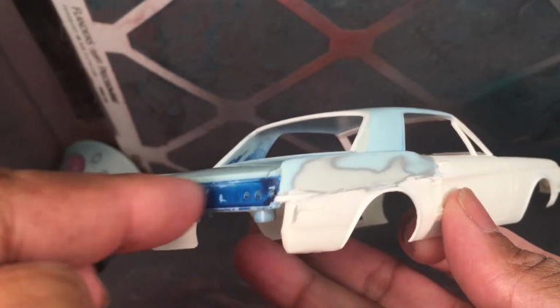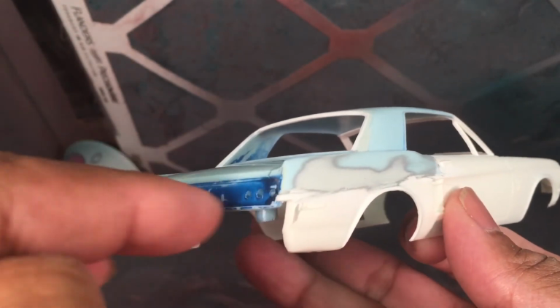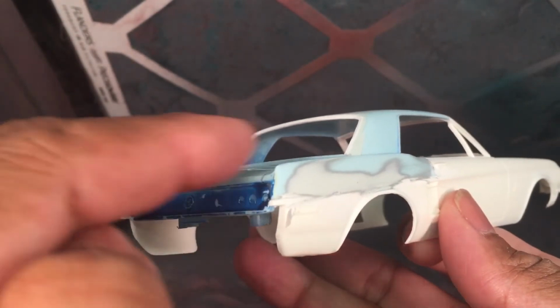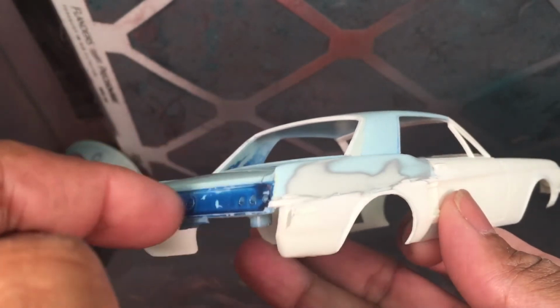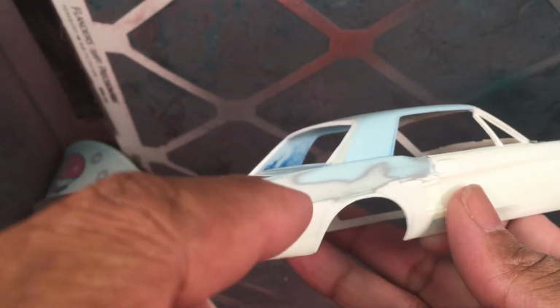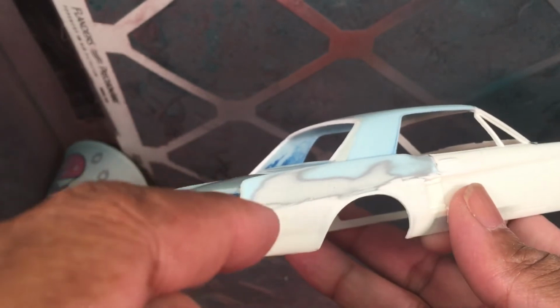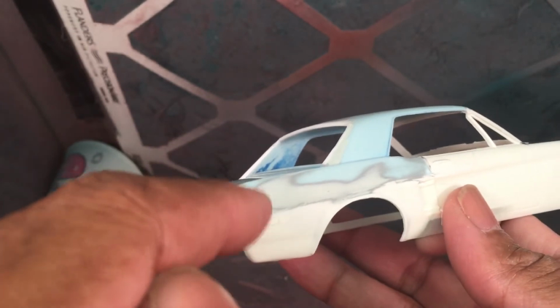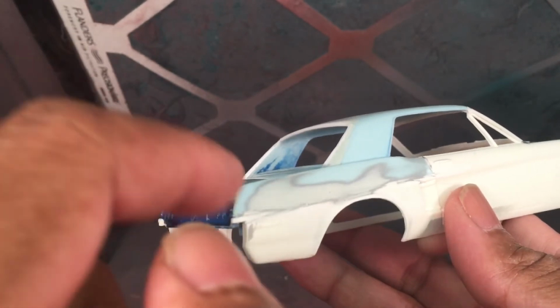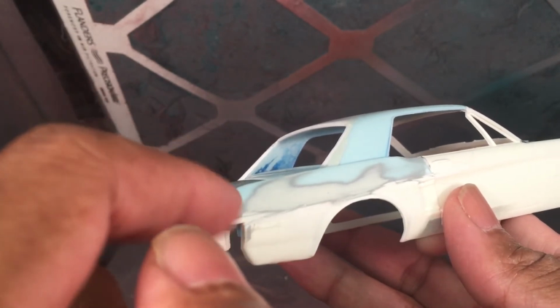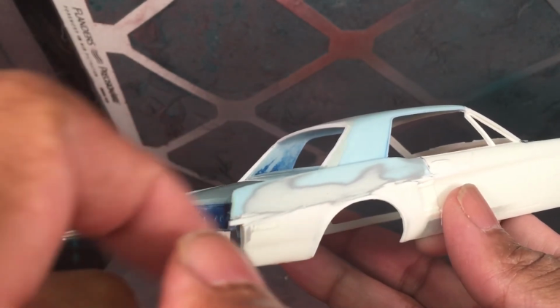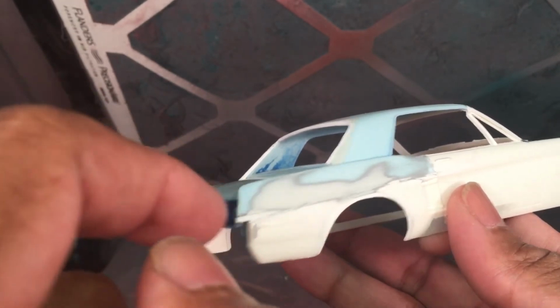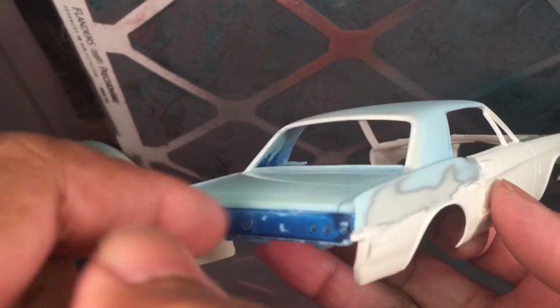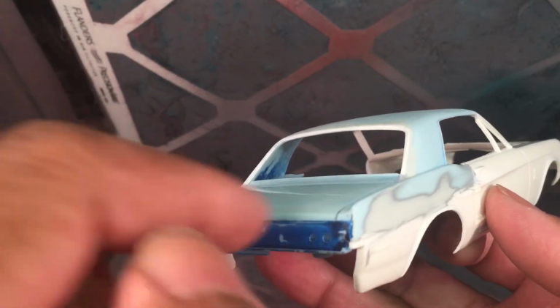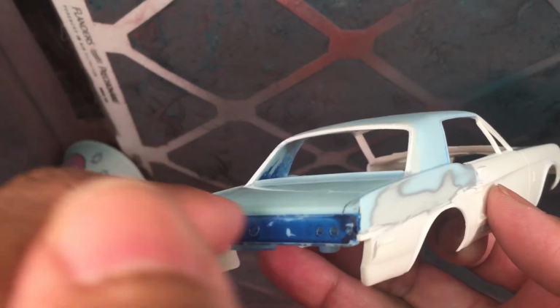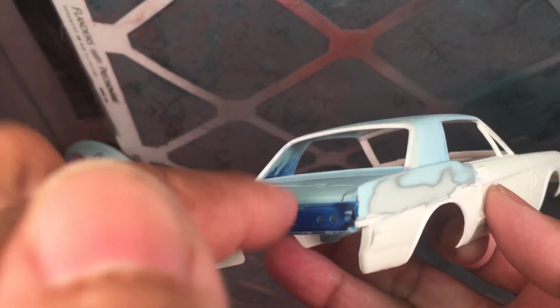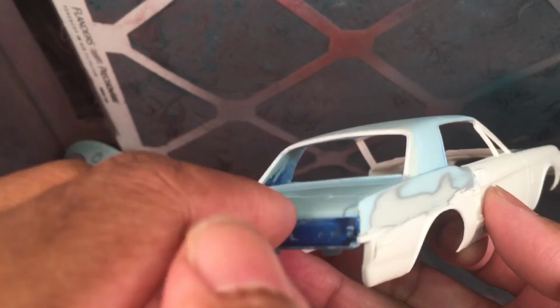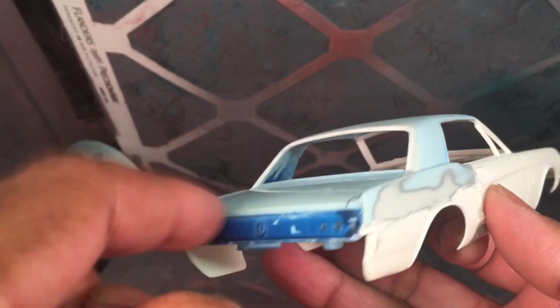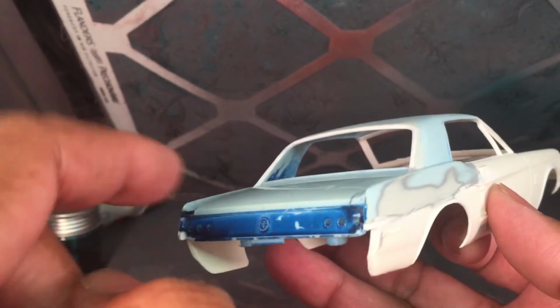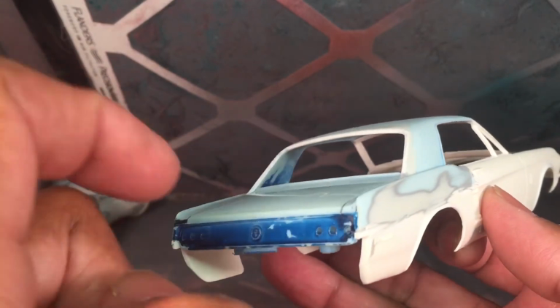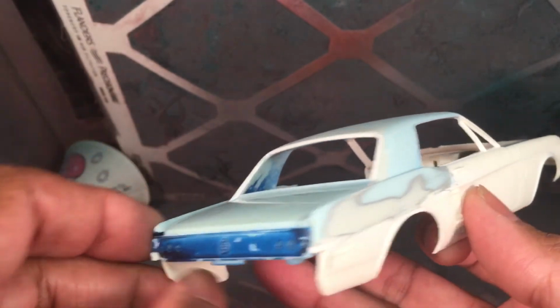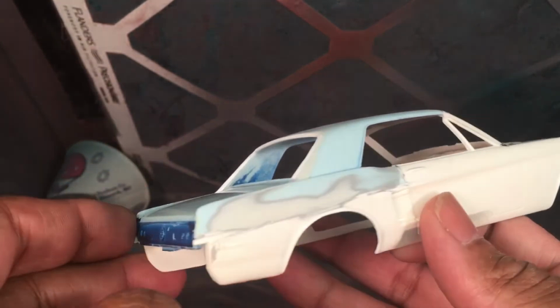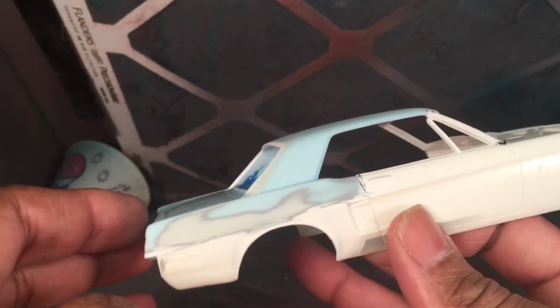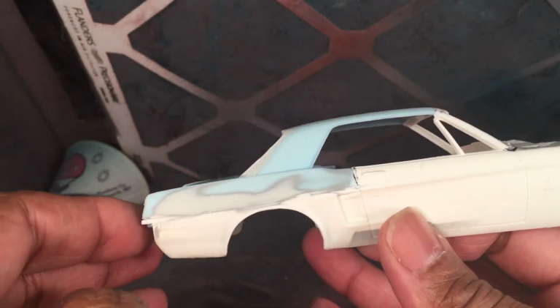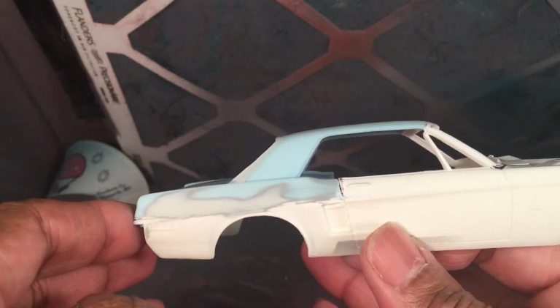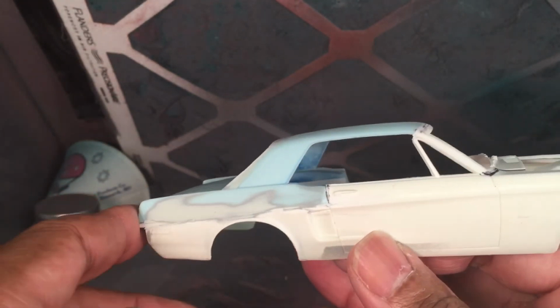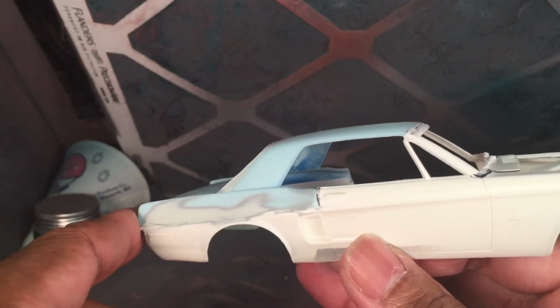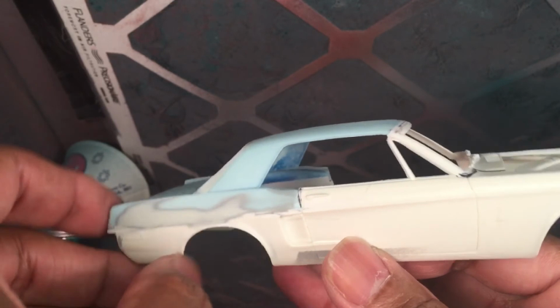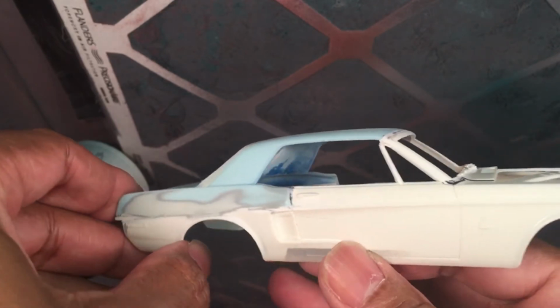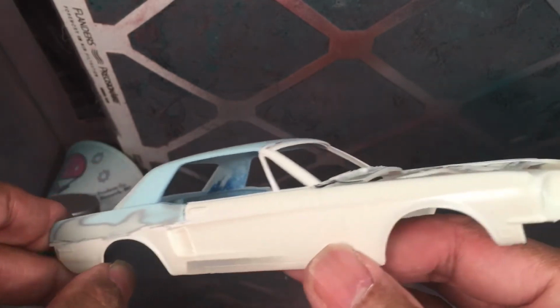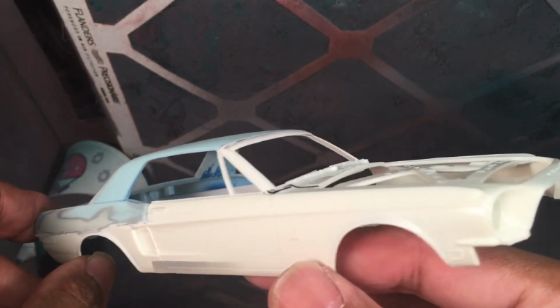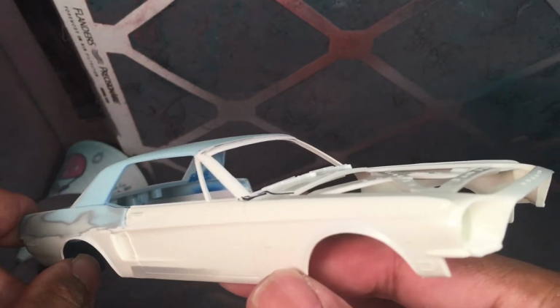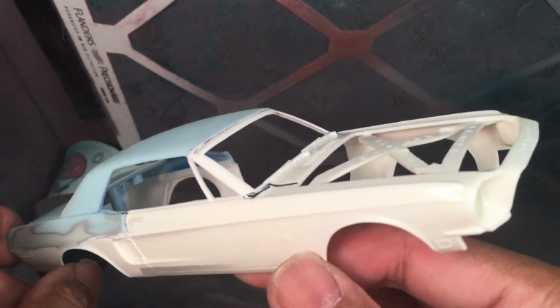The next thing is to work on cutting out this tail panel, putting in the Shelby caps on the end with a spoiler, integrating the spoiler off the fastback kit onto the trunk, and cutting the trunk out. Lots and lots of work ahead, but I think it's well worth it.